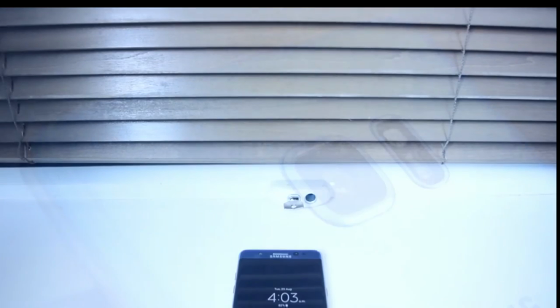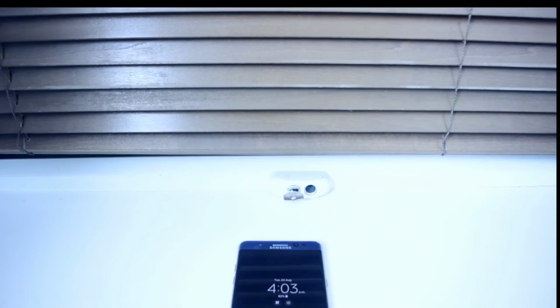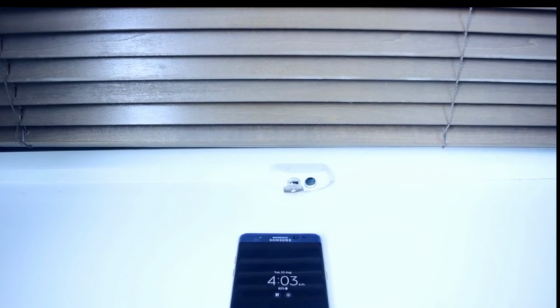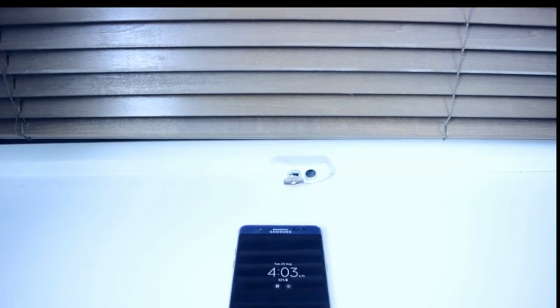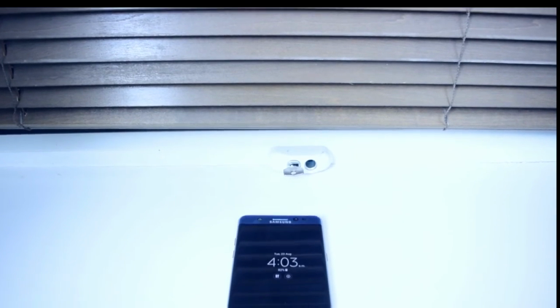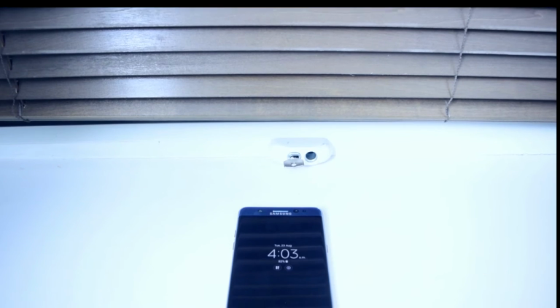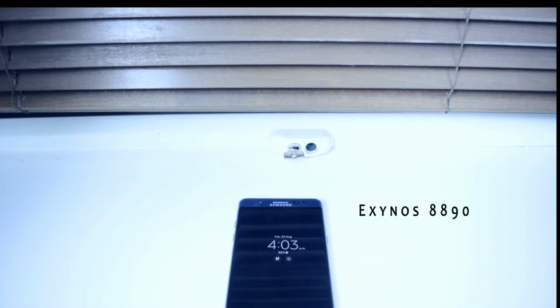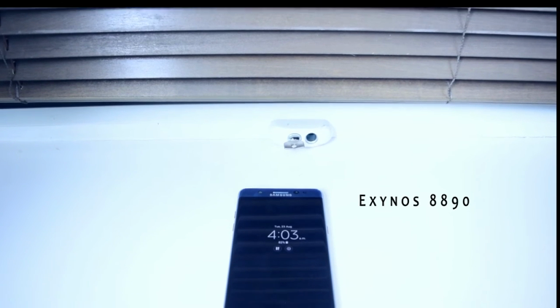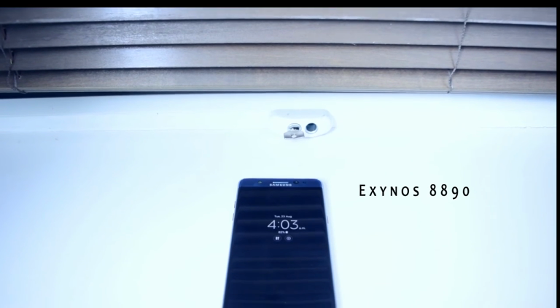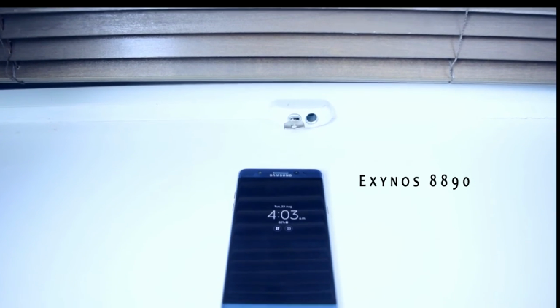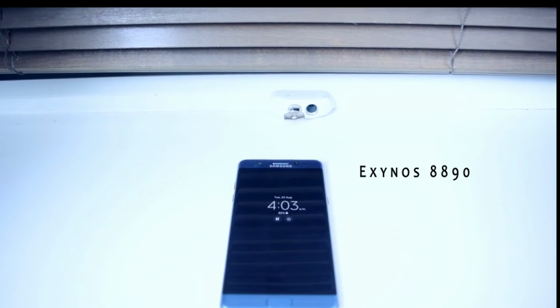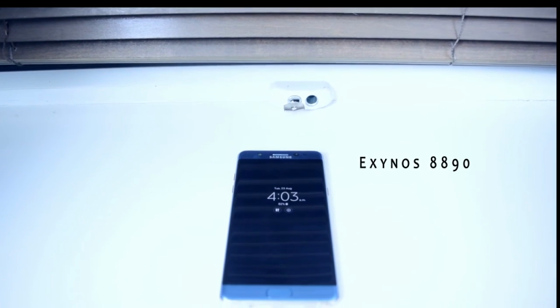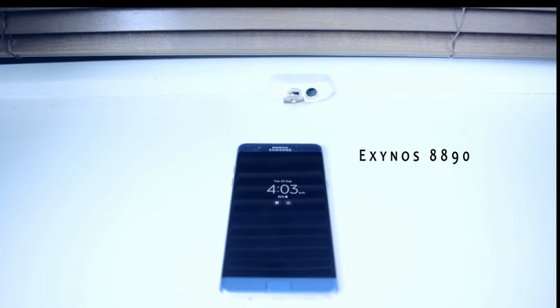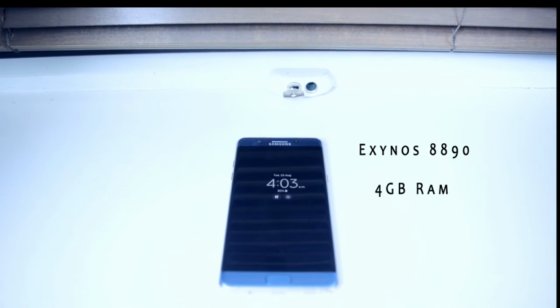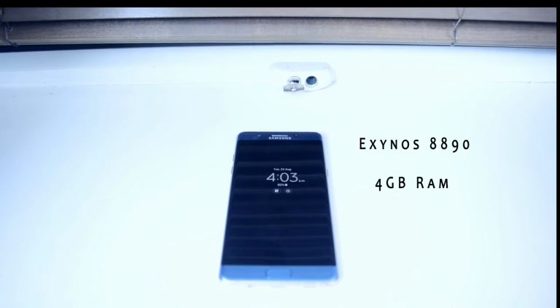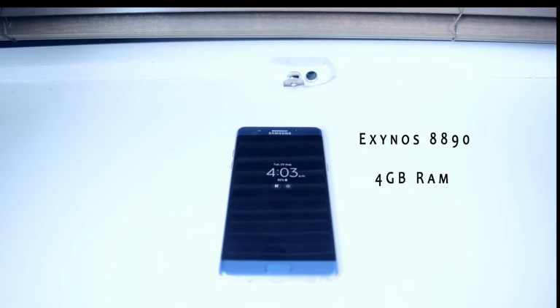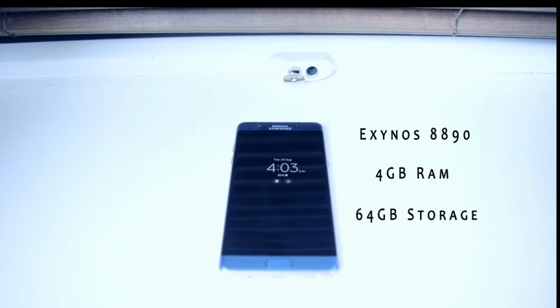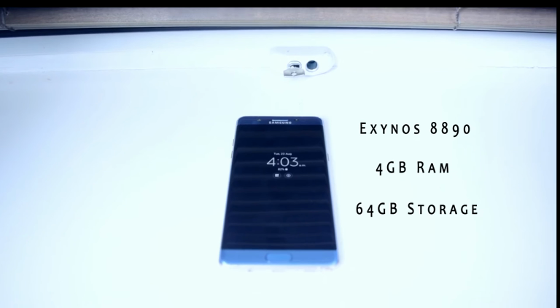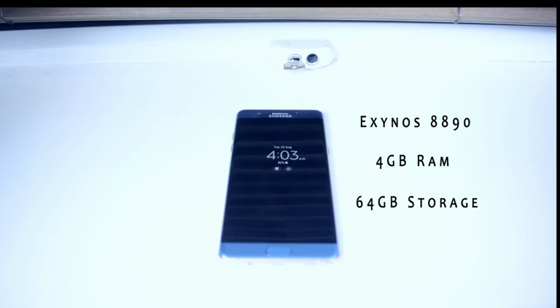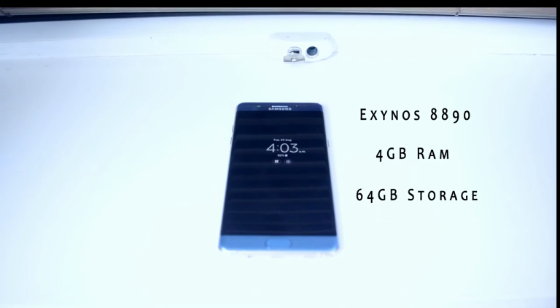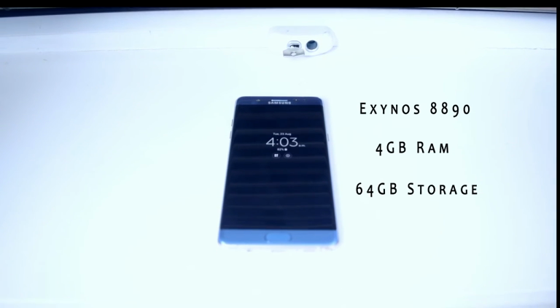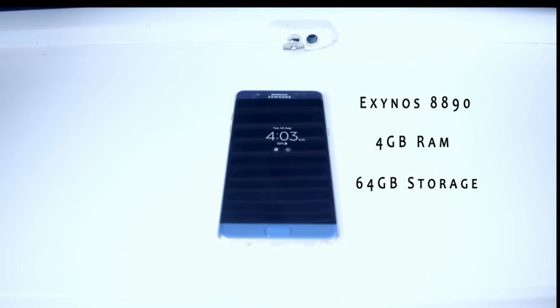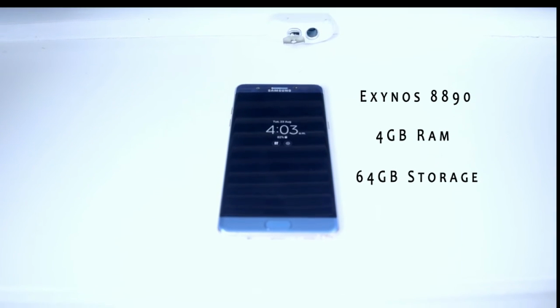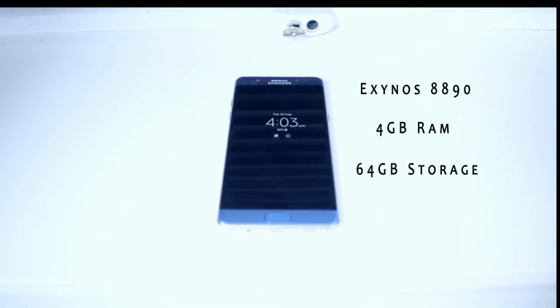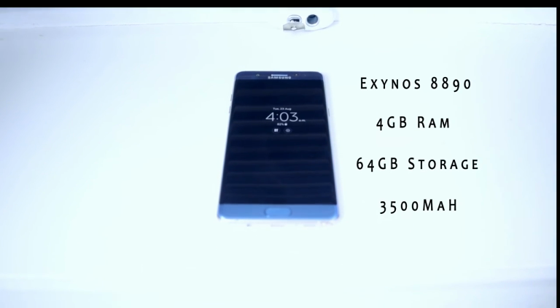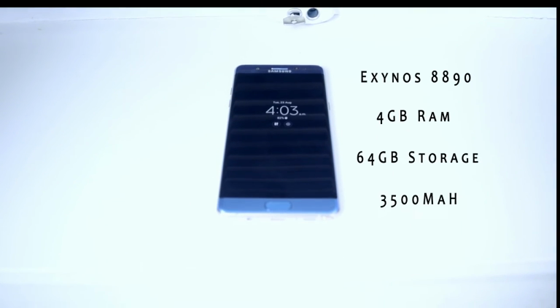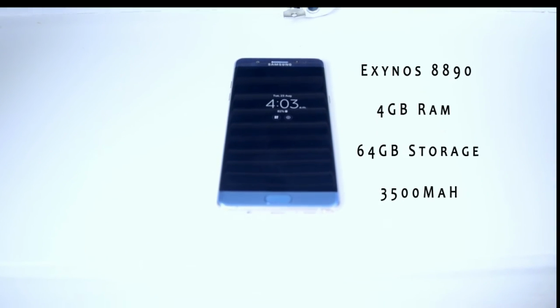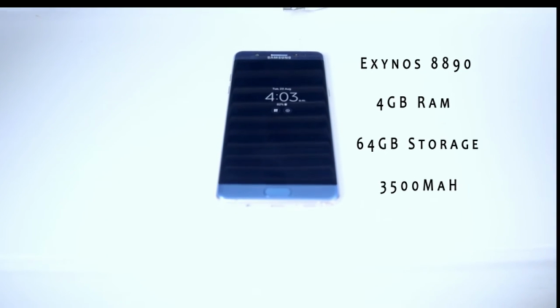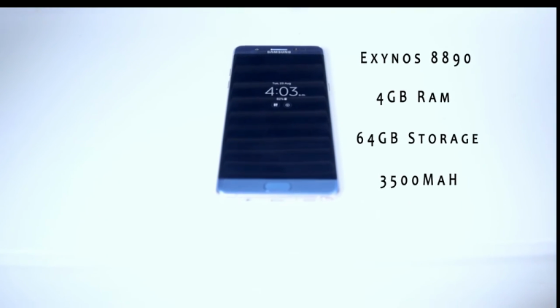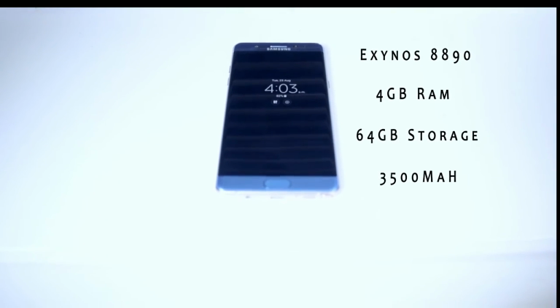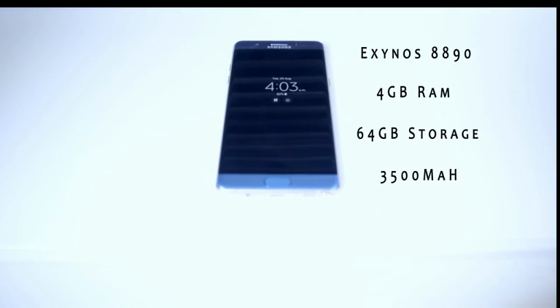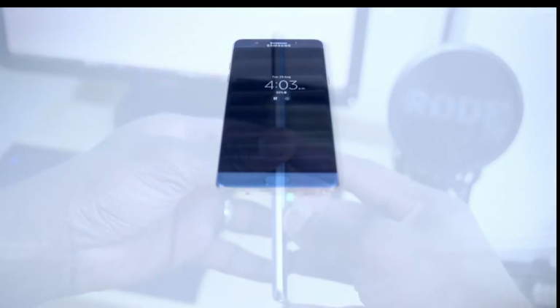Inside the phone you'll find an Exynos 8890 octa-core processor with 4GB of RAM, 64GB of base internal storage, and a 3500mAh battery with fast charging enabled.